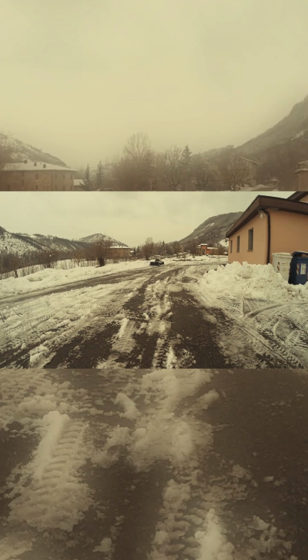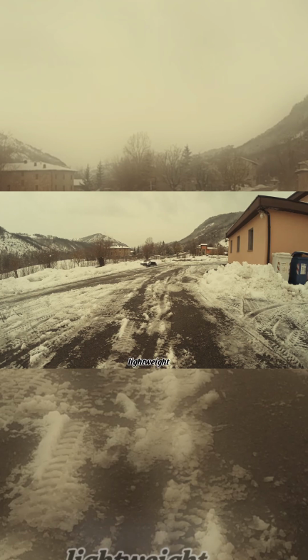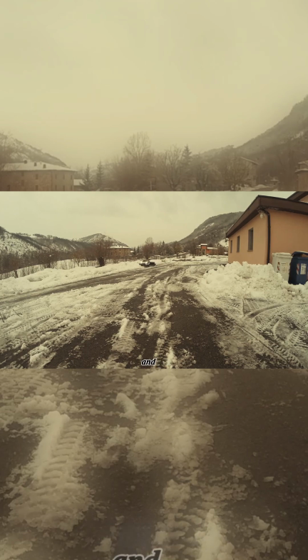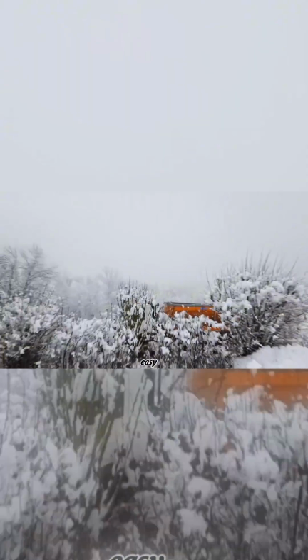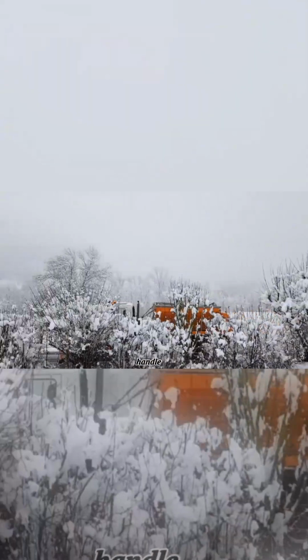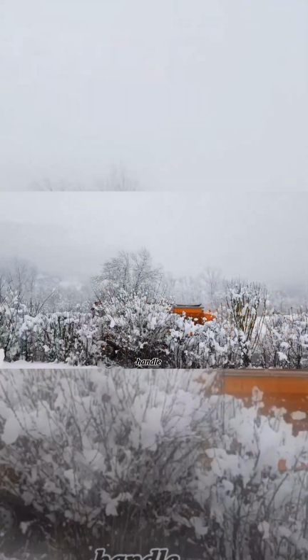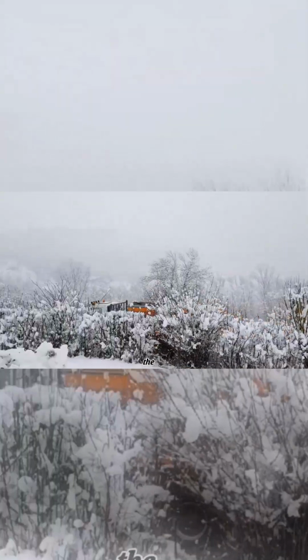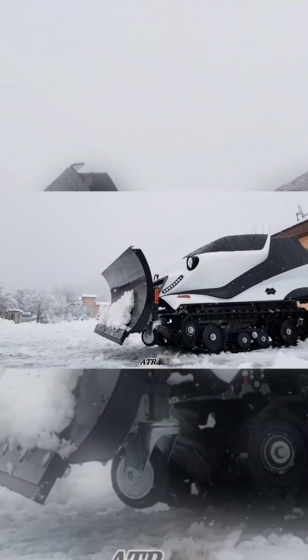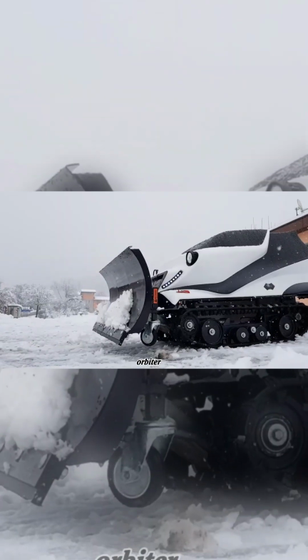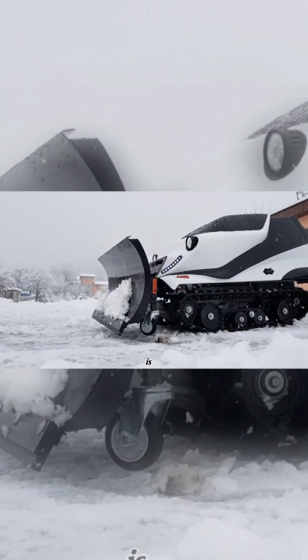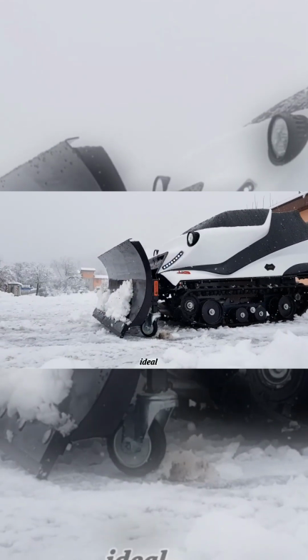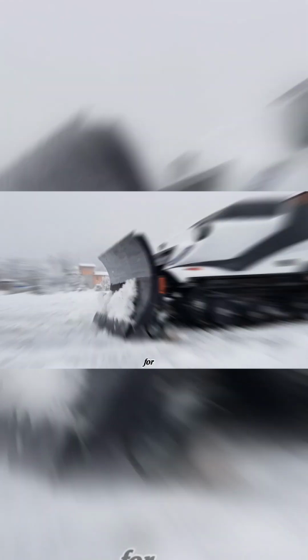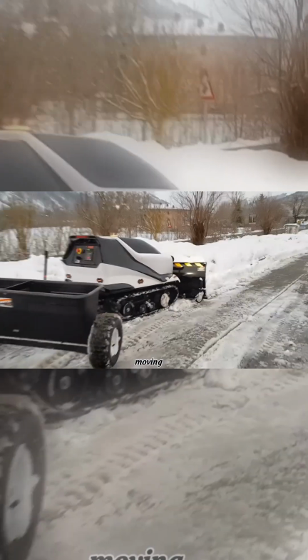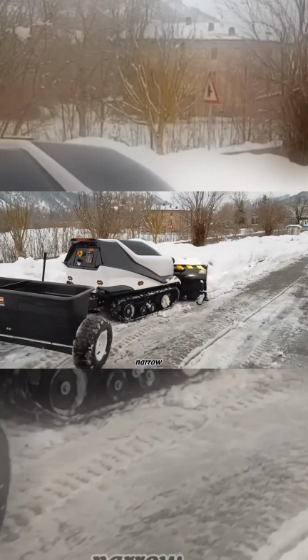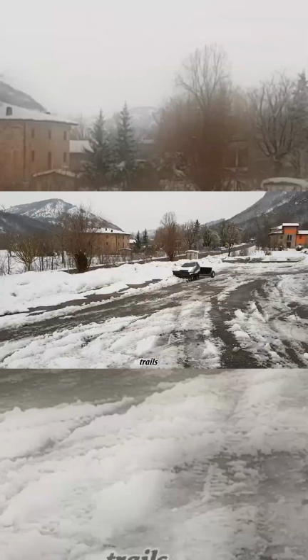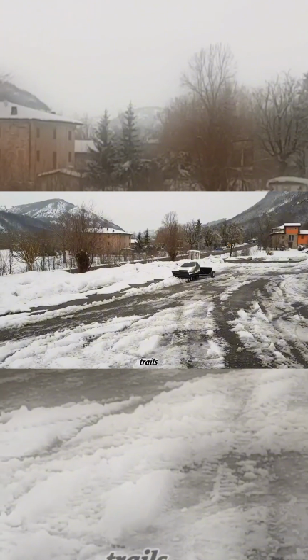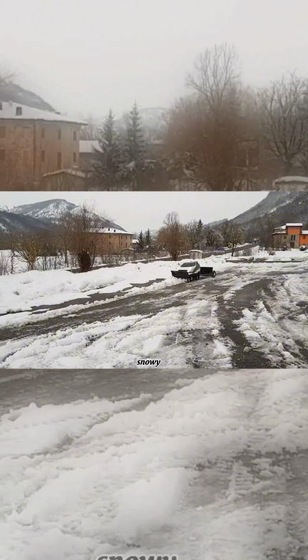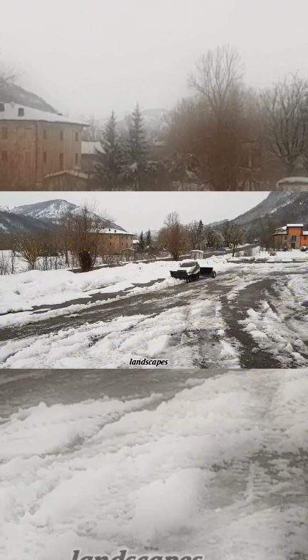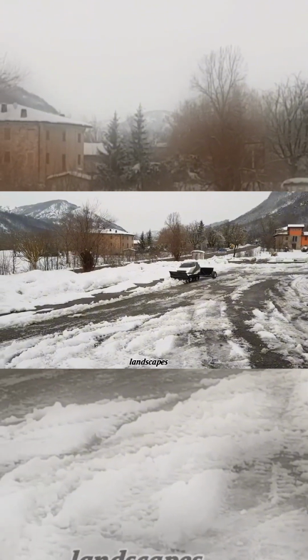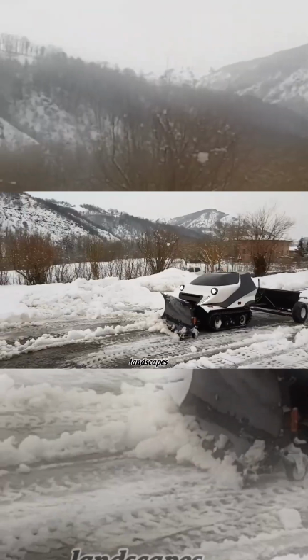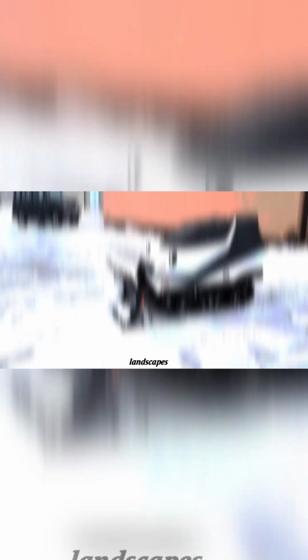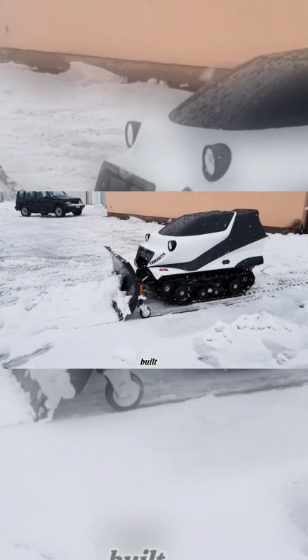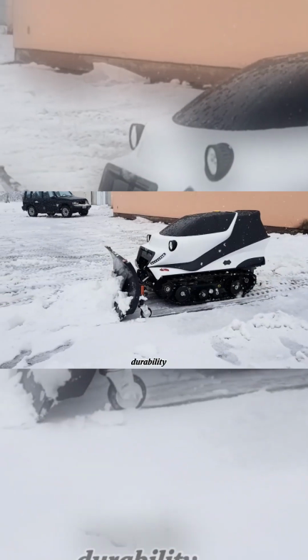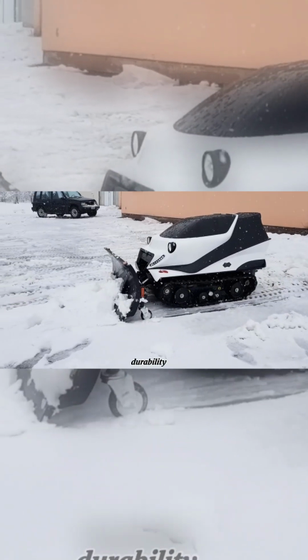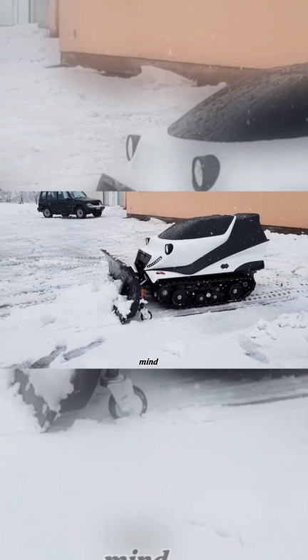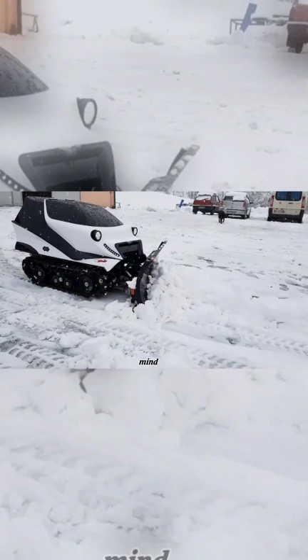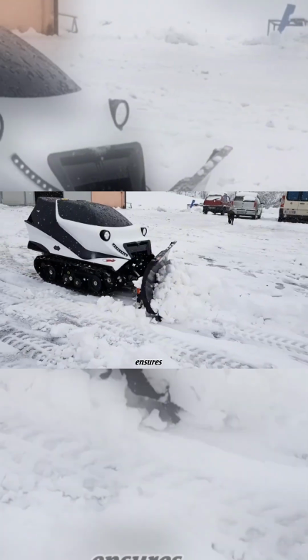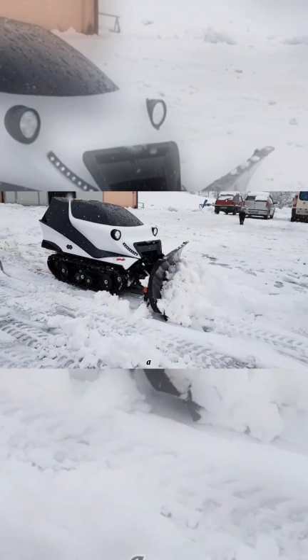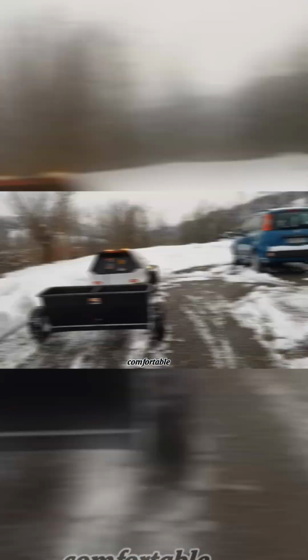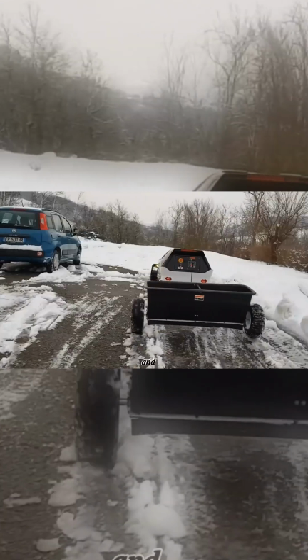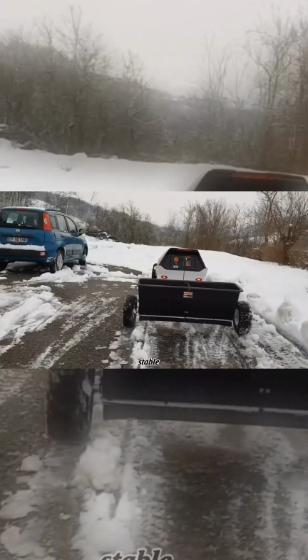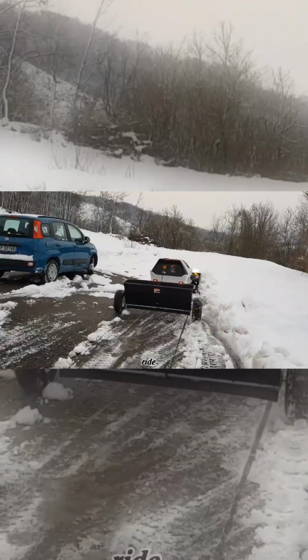Lightweight and easy to handle, the ATR Orbiter is ideal for moving through narrow trails and snowy landscapes. Built with durability in mind, it ensures a comfortable and stable ride.